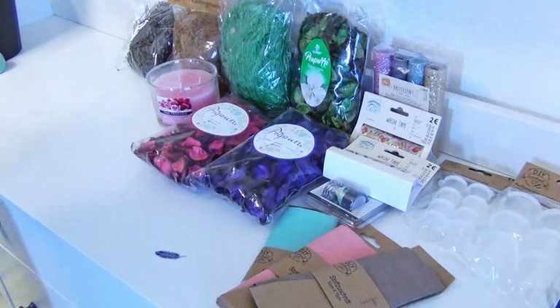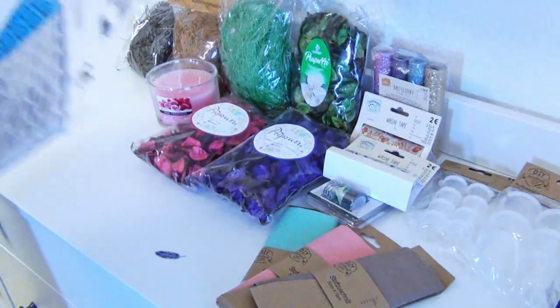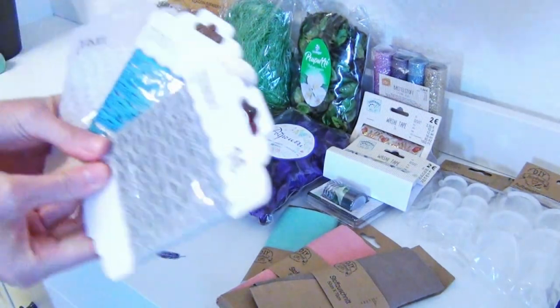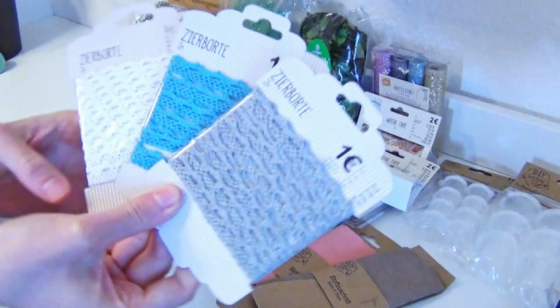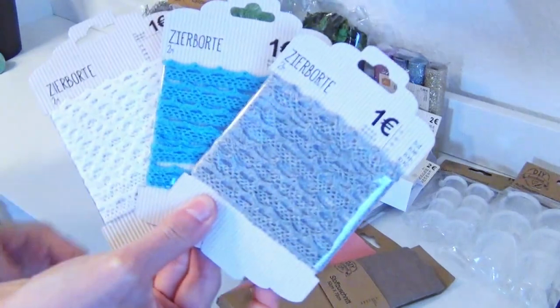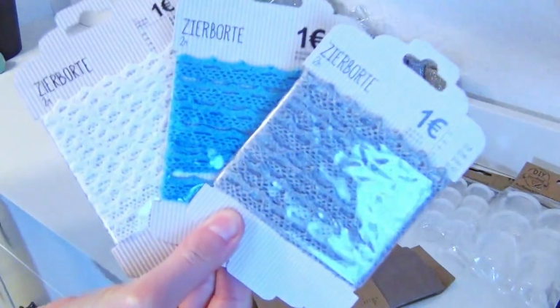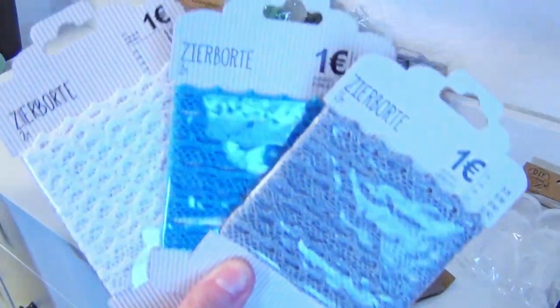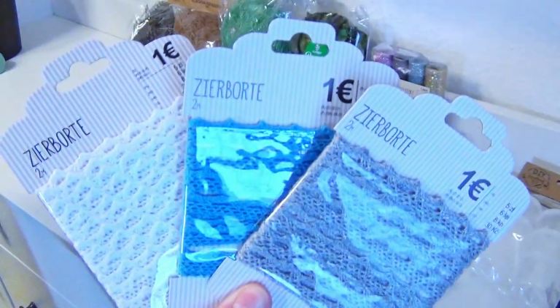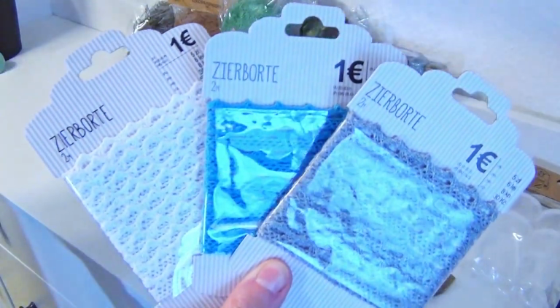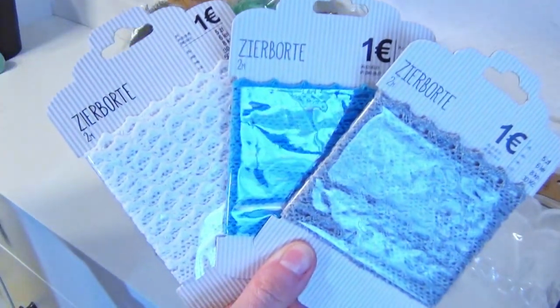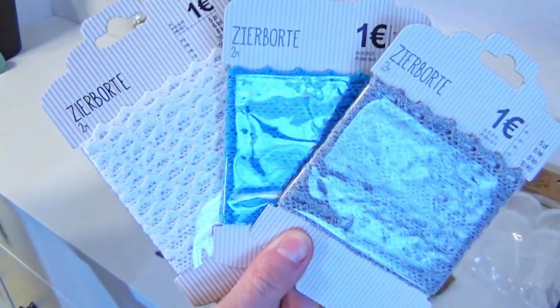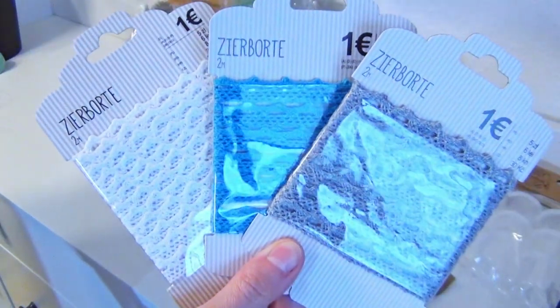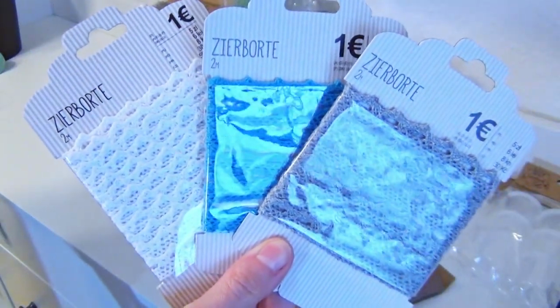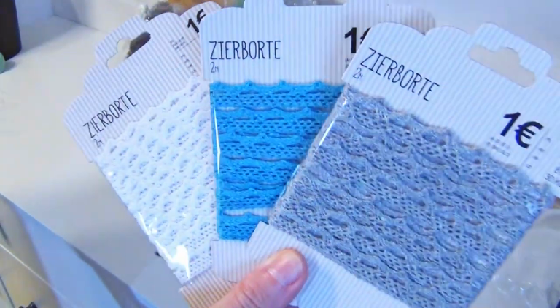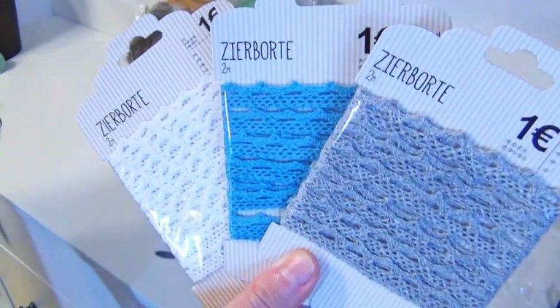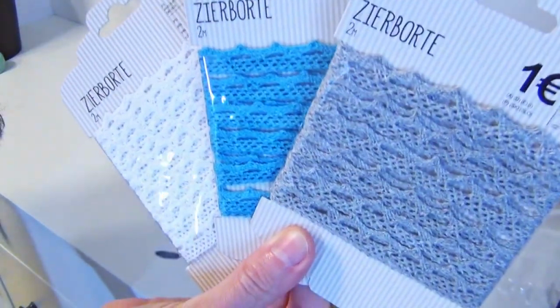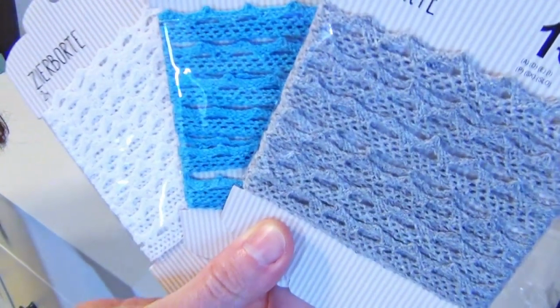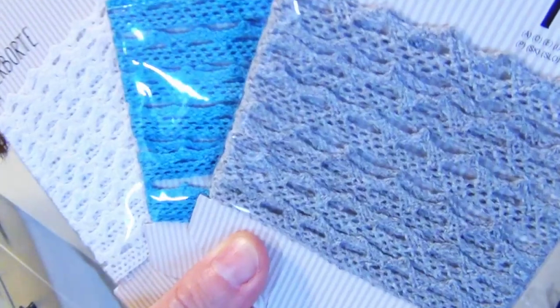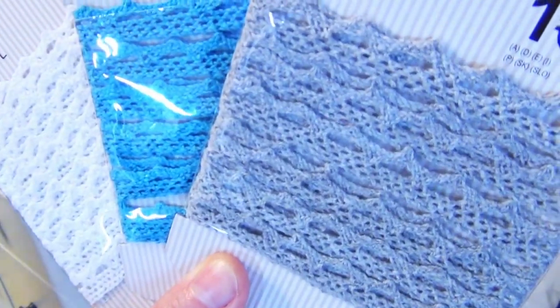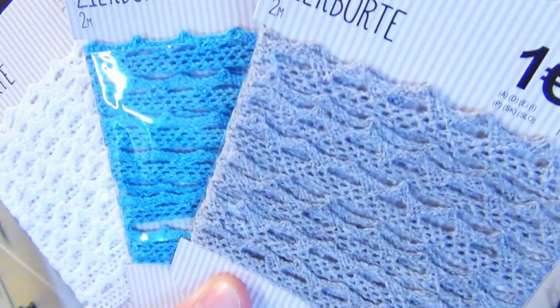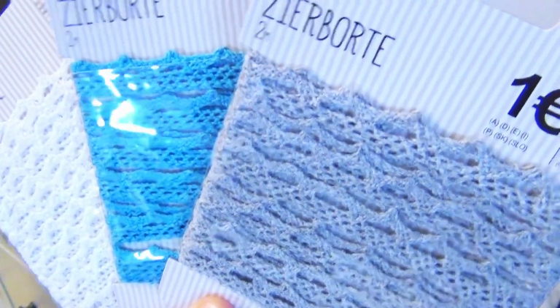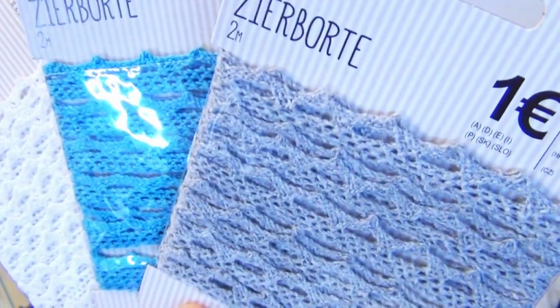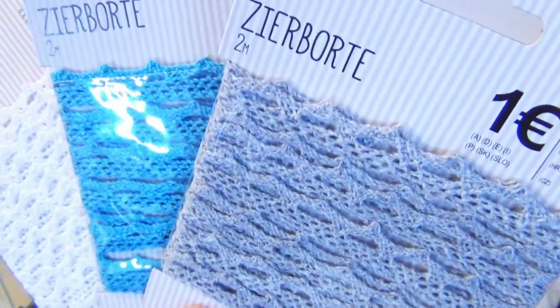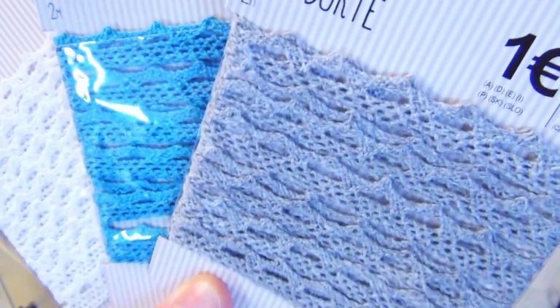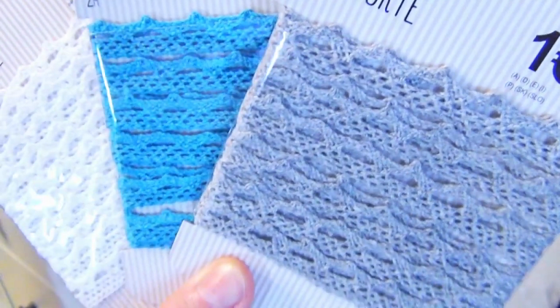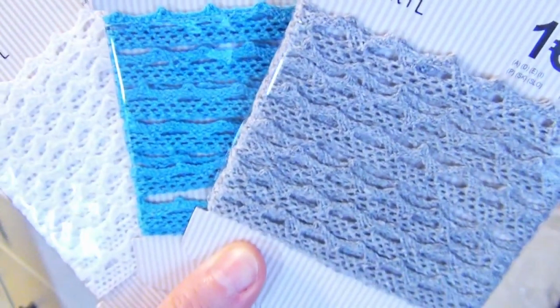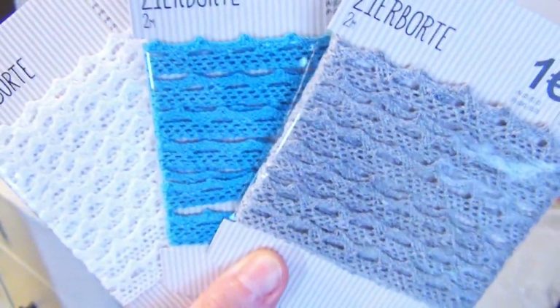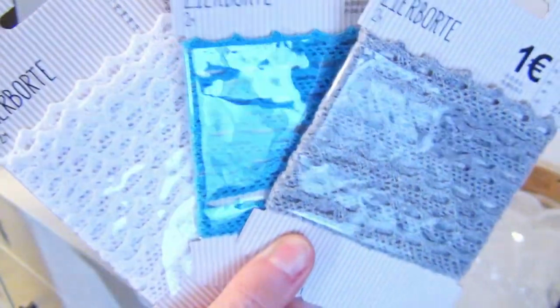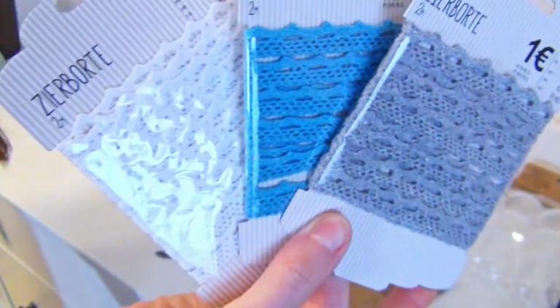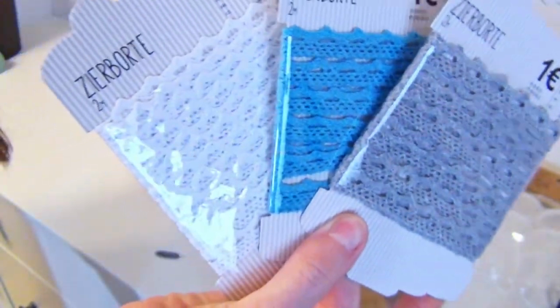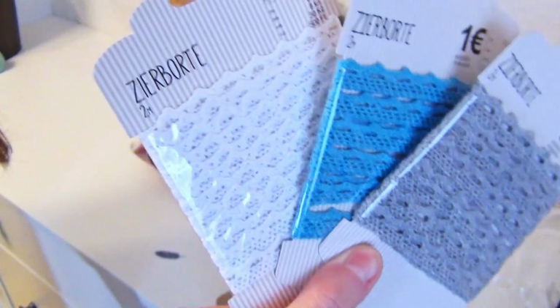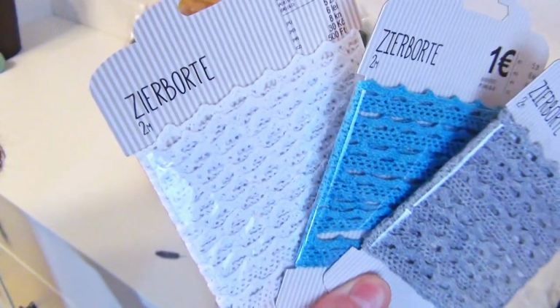The next three things were these decorative borders. I can imagine using them for several craft projects. For example, to create tiny doll clothes or as decoration on some gift cards.